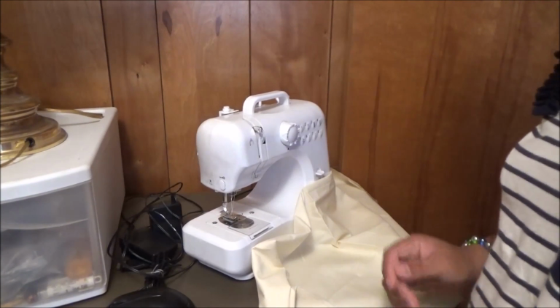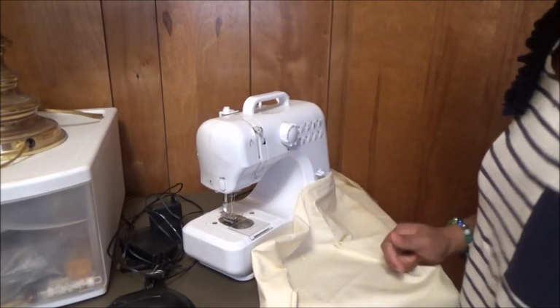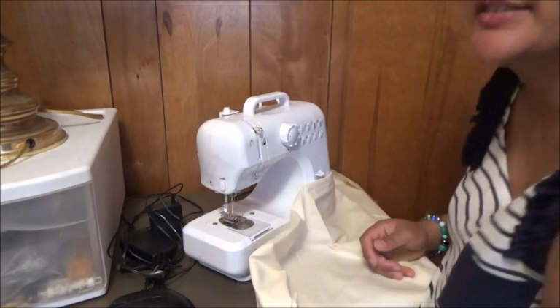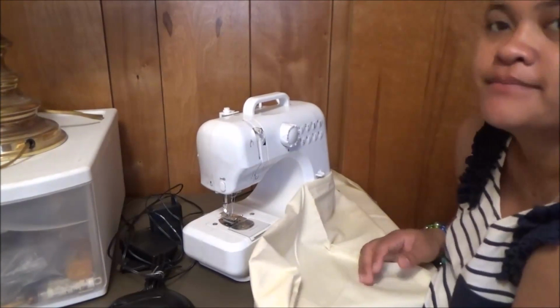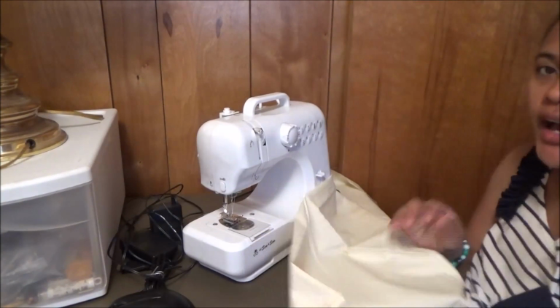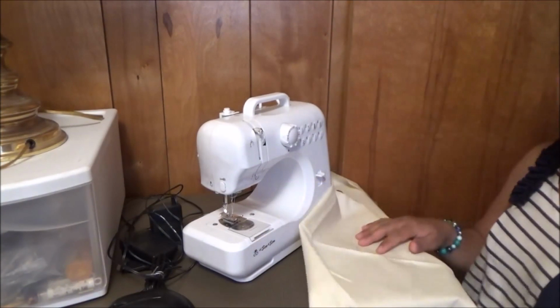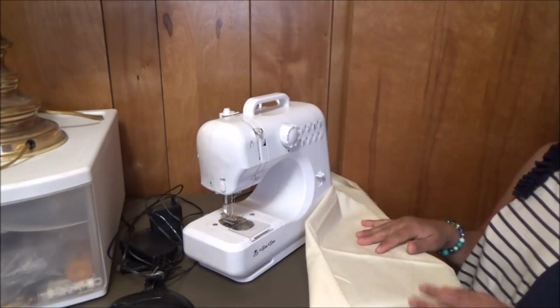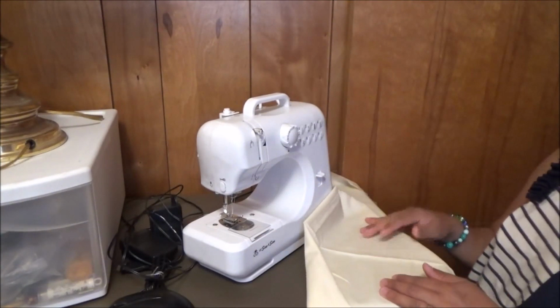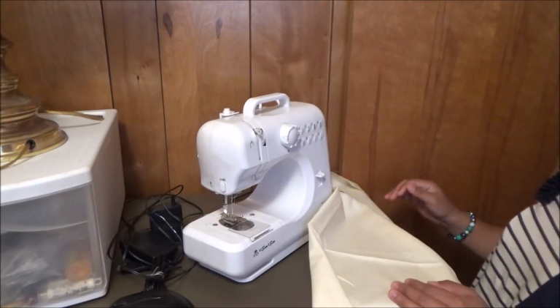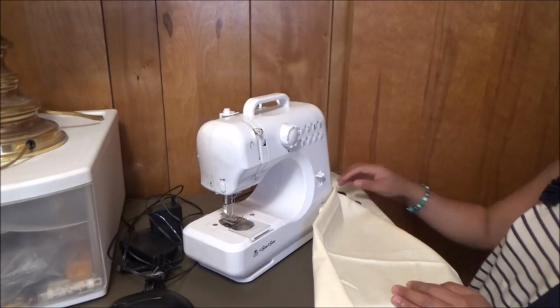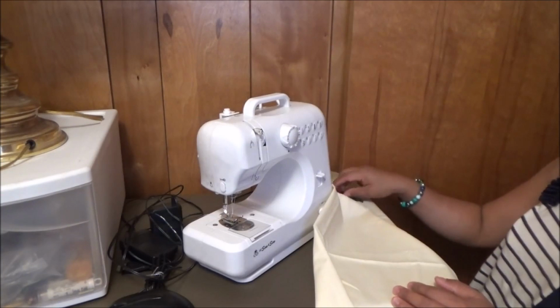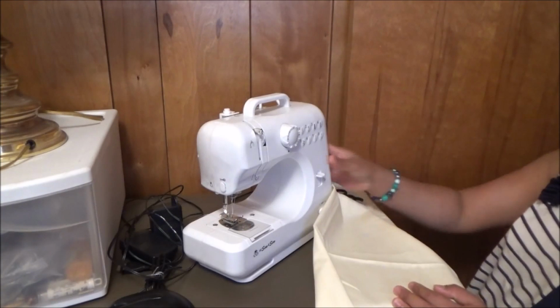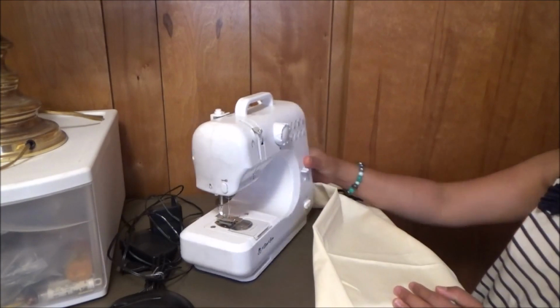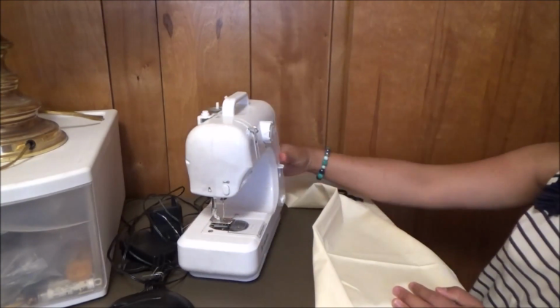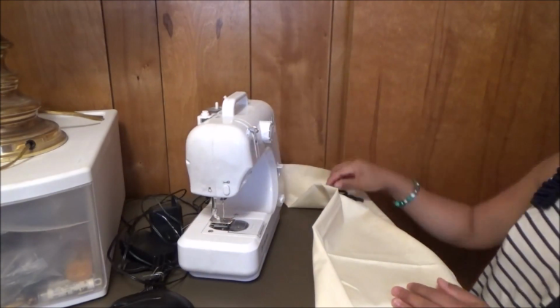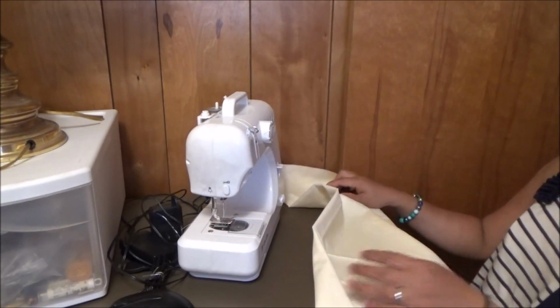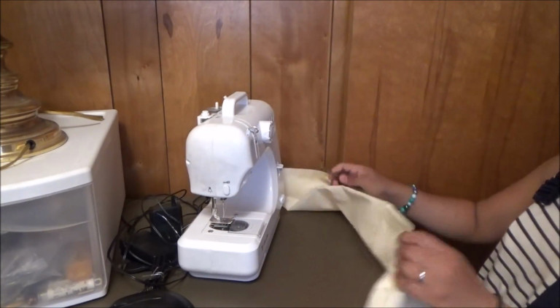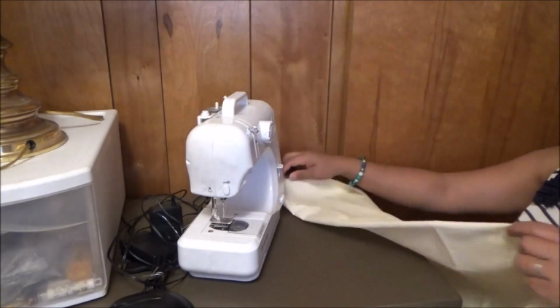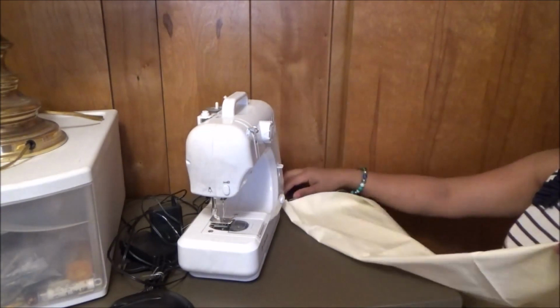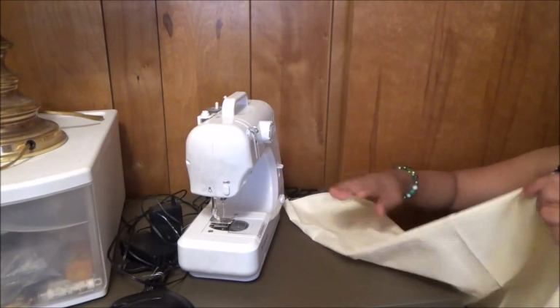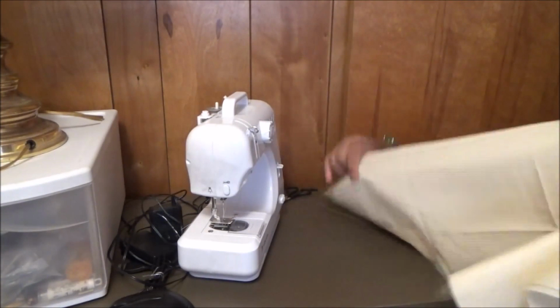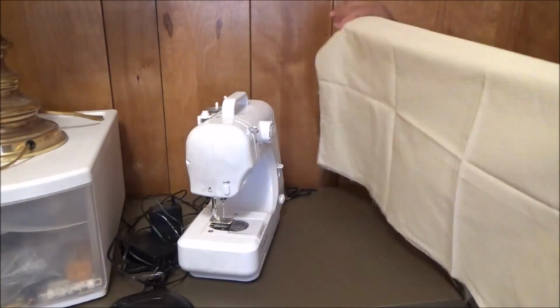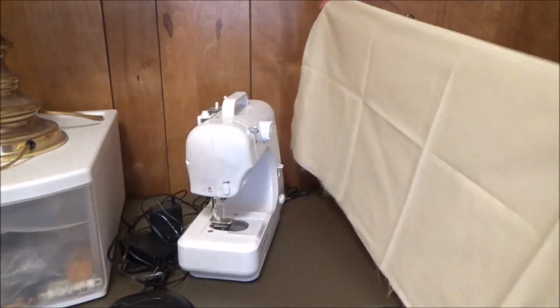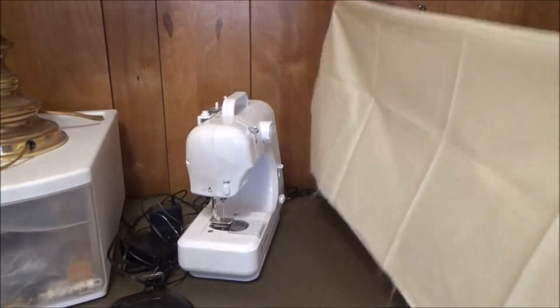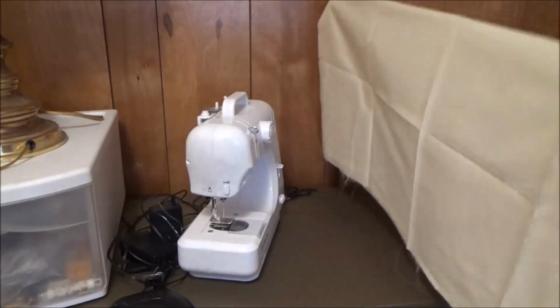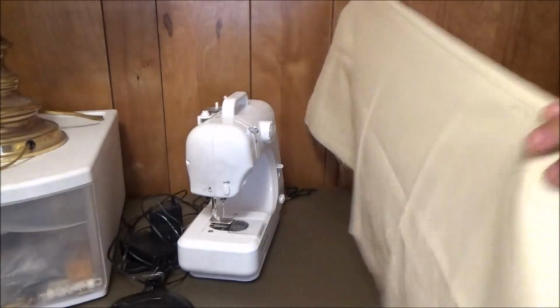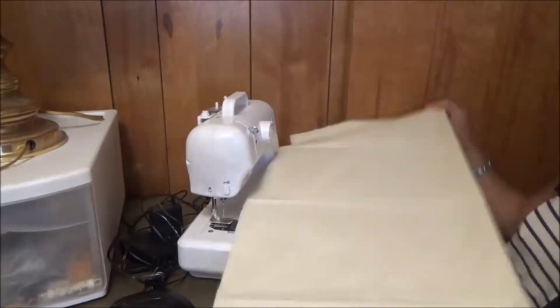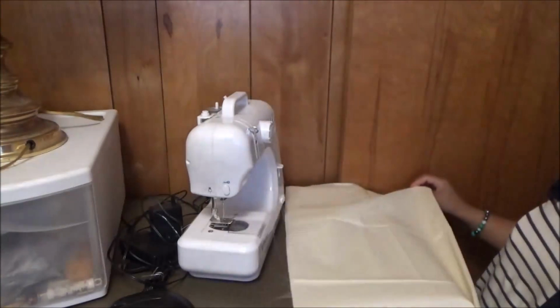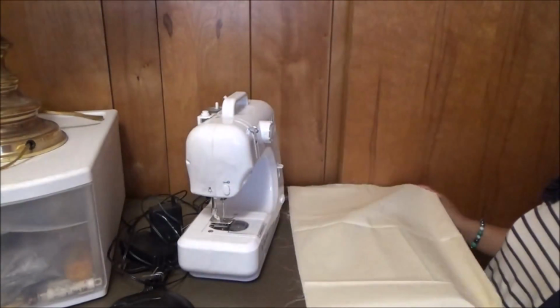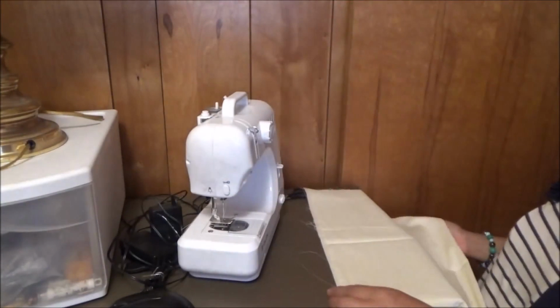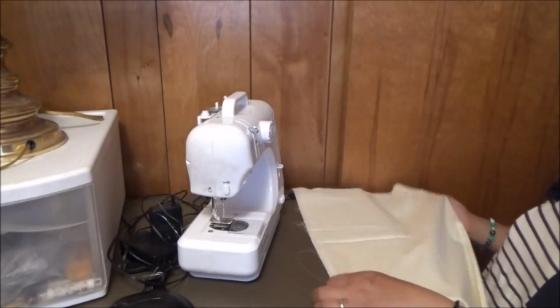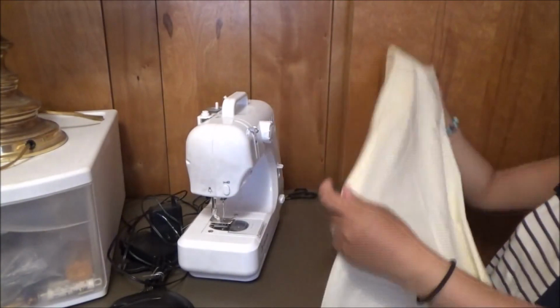Hi guys, I'm gonna make a pillowcase for a baby. I have white coat here and I'm gonna cut that in half.